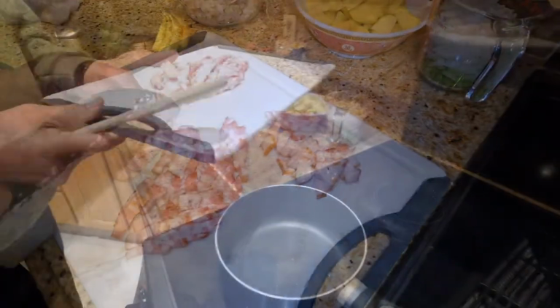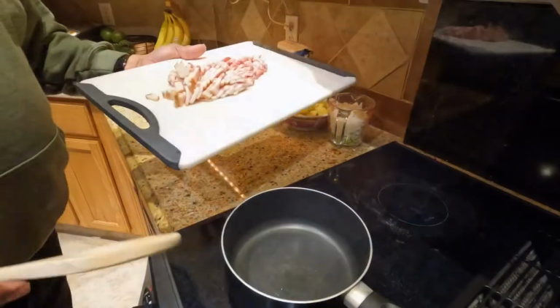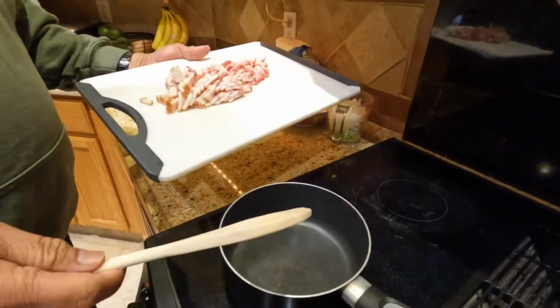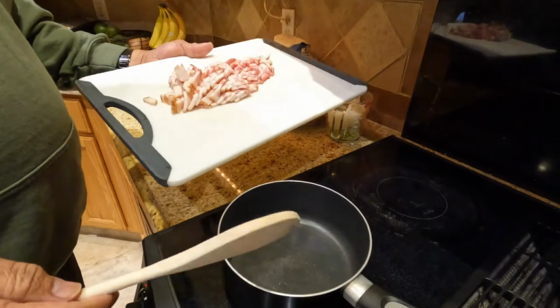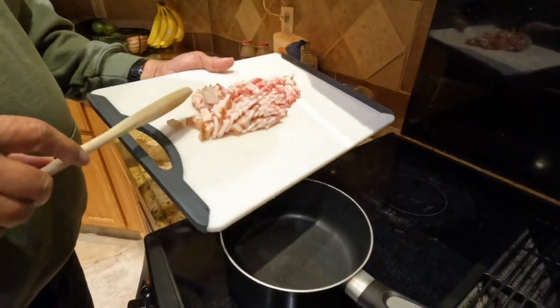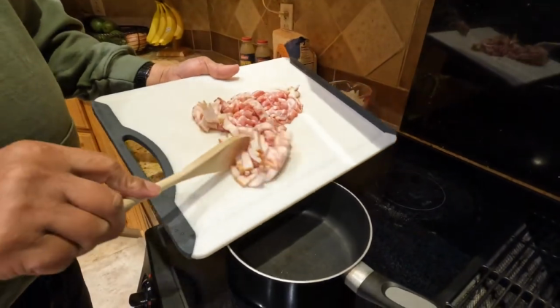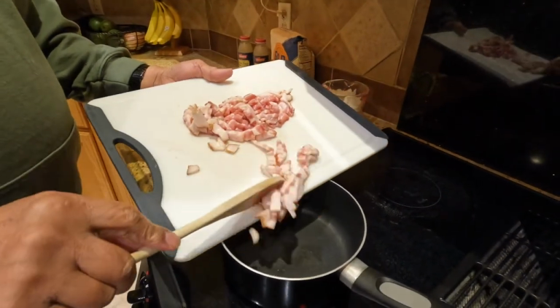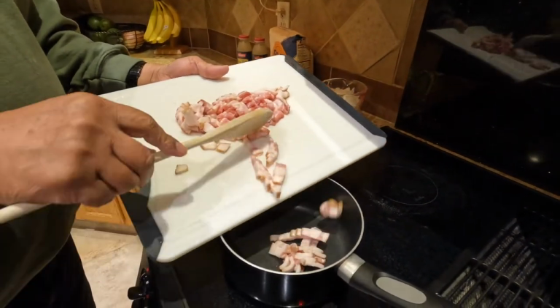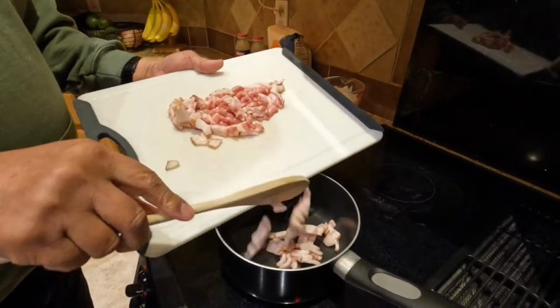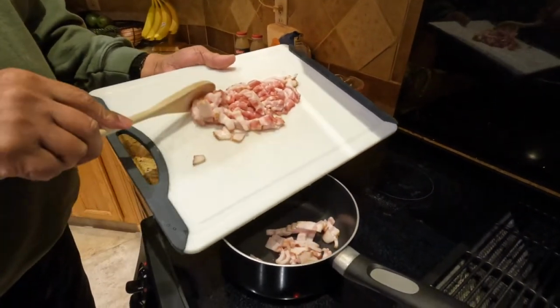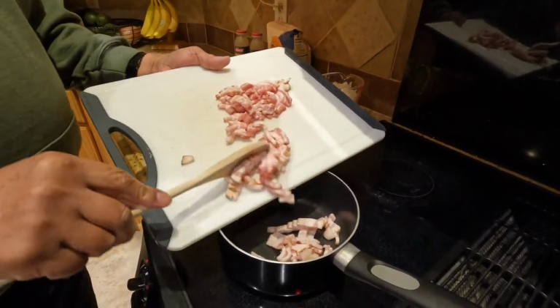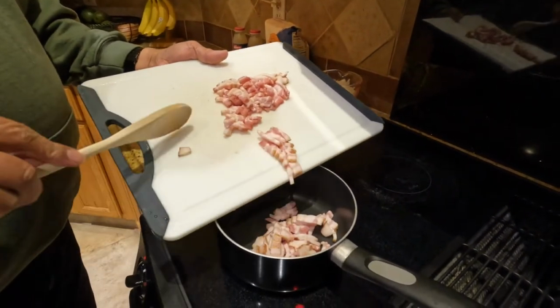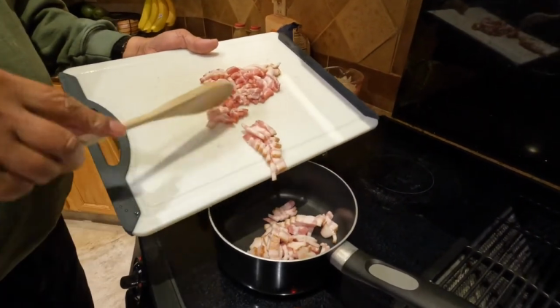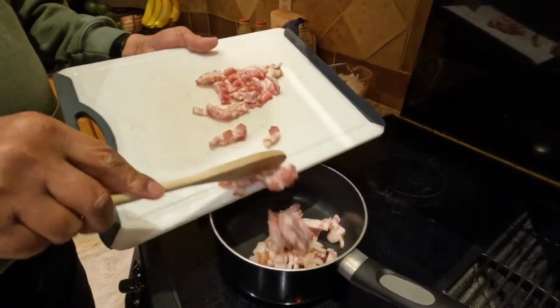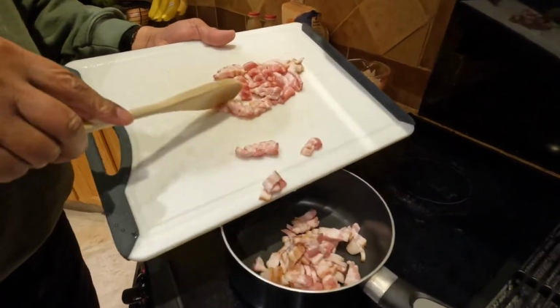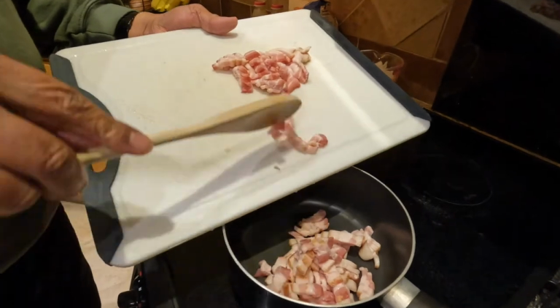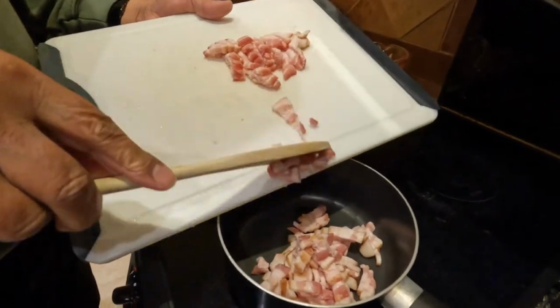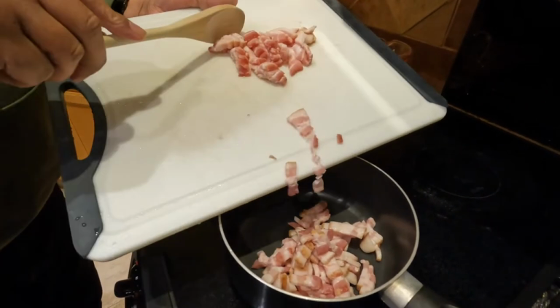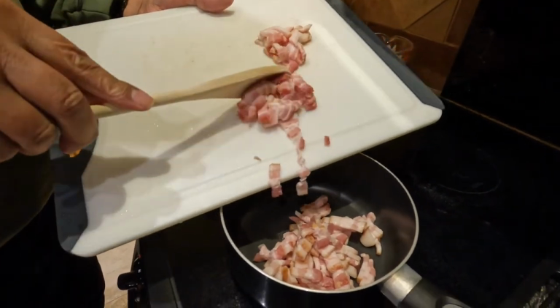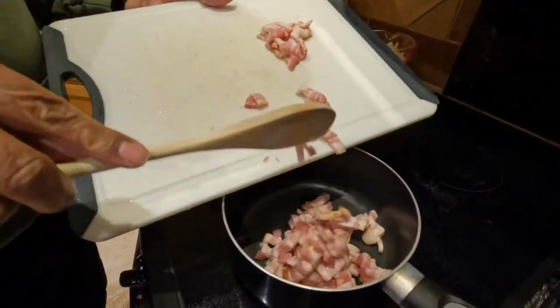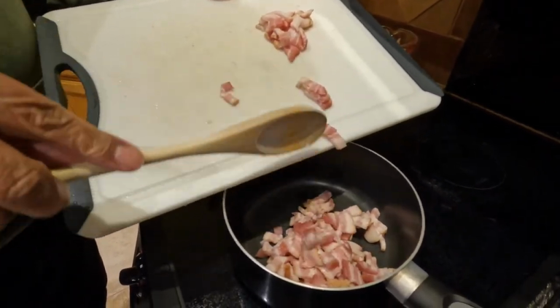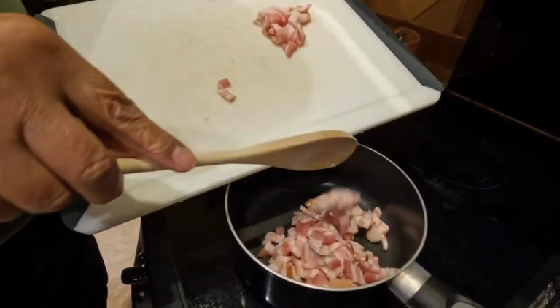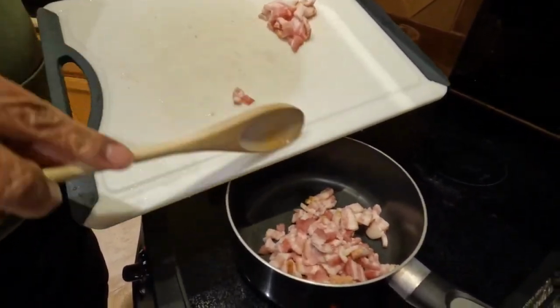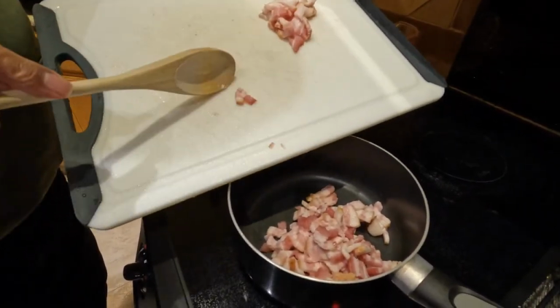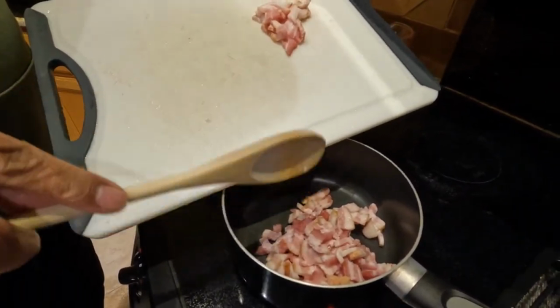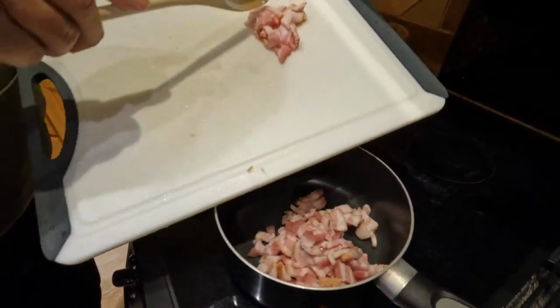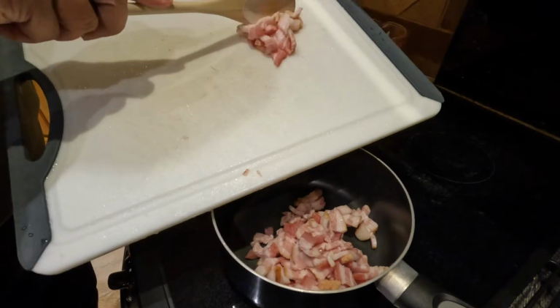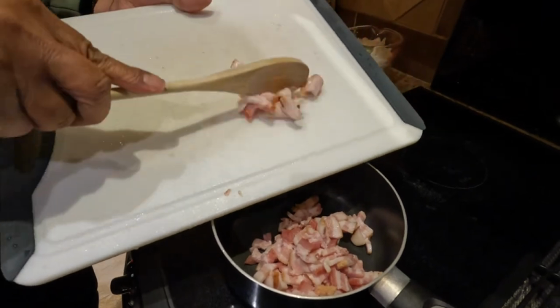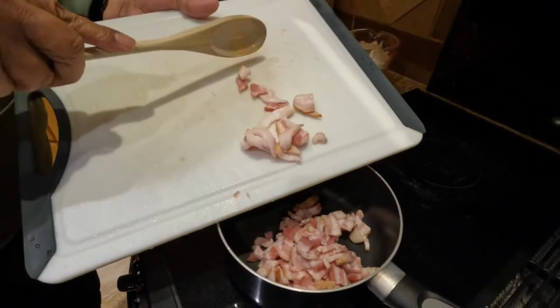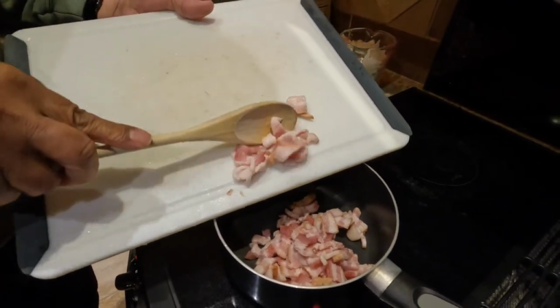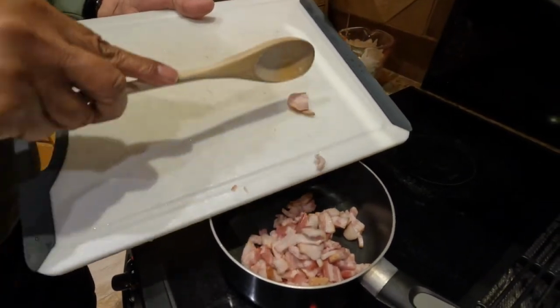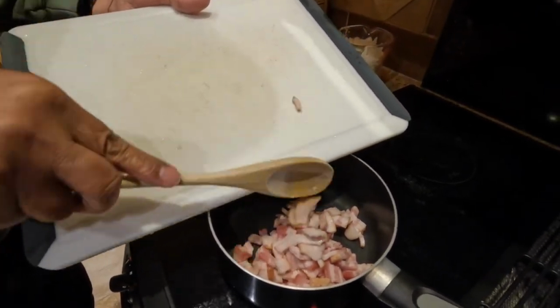I'll be using a soup pot to fry the bacon until it's nice and crispy, then I'll take the bacon out and put it on a paper towel to let it drain.